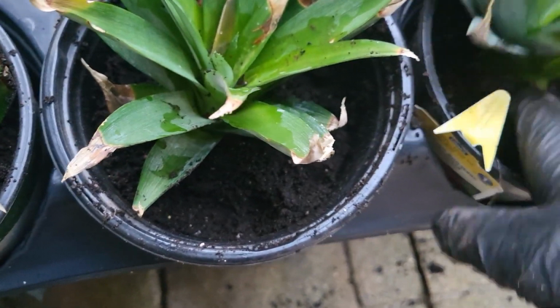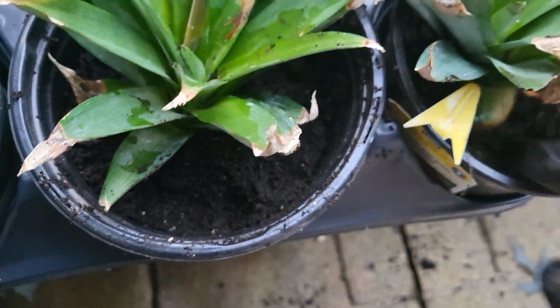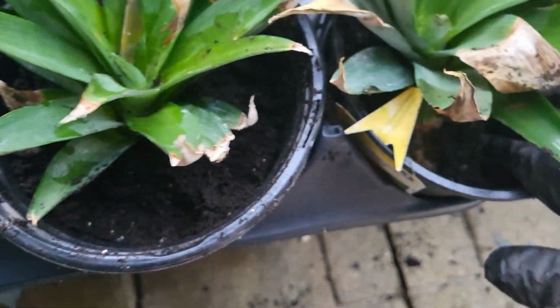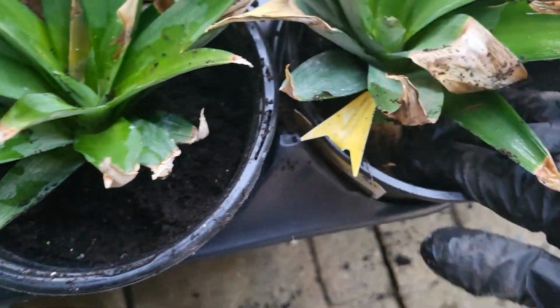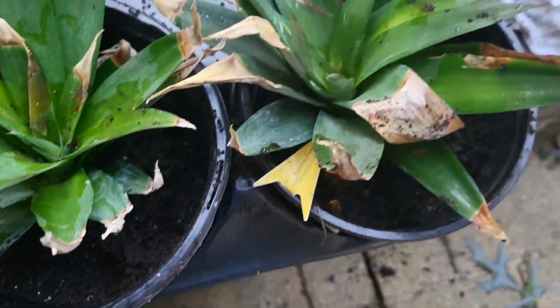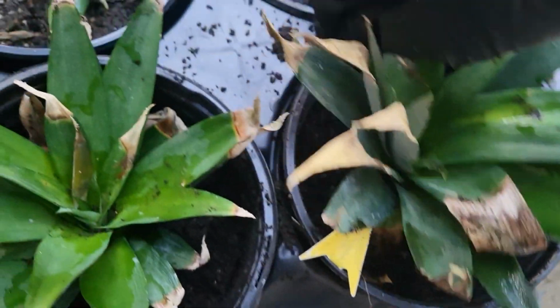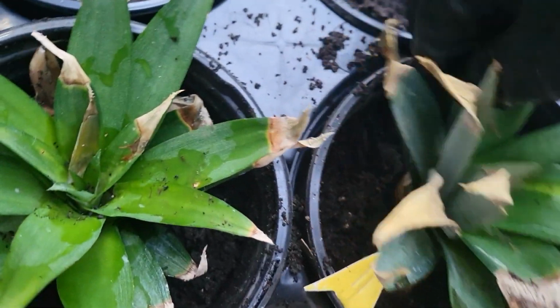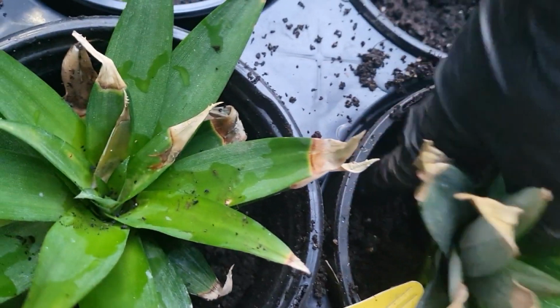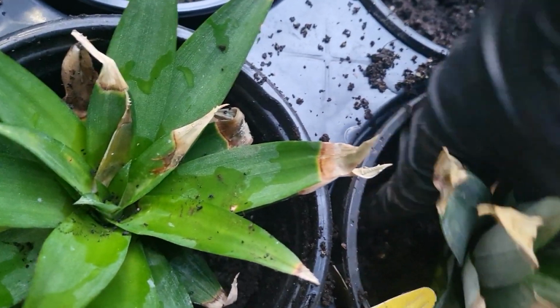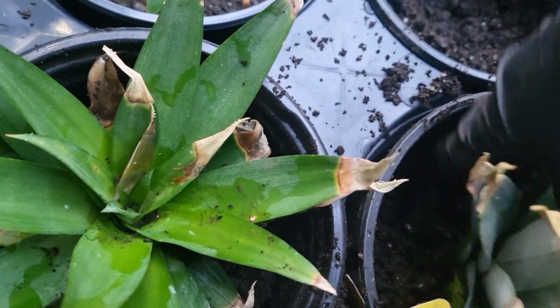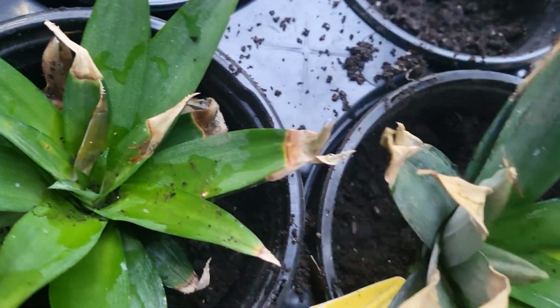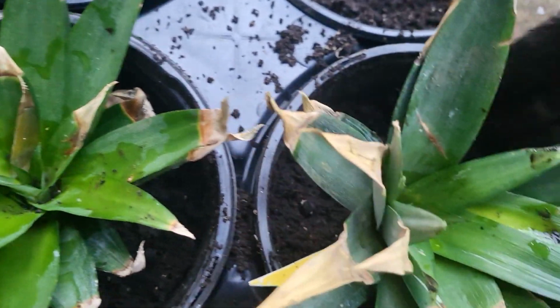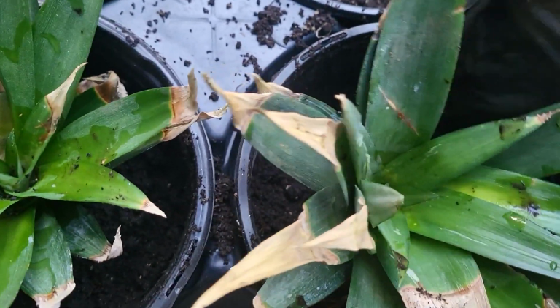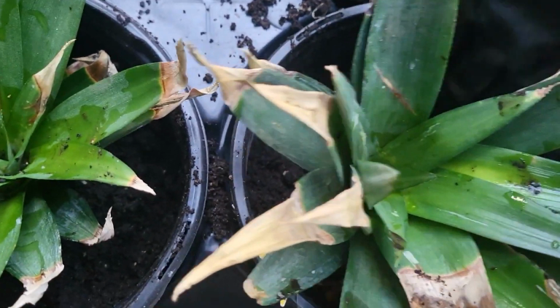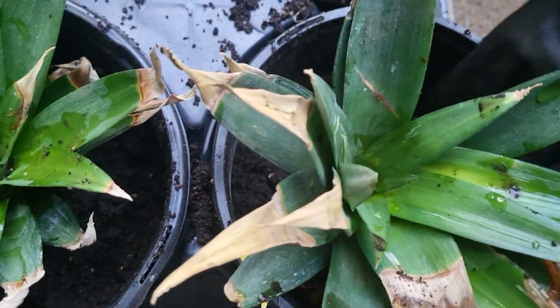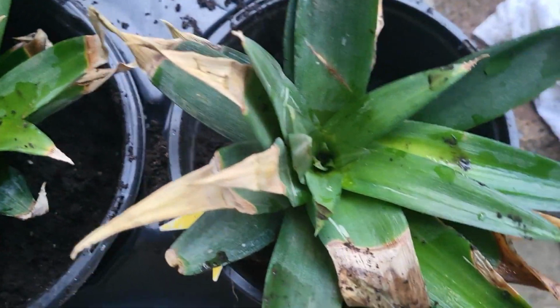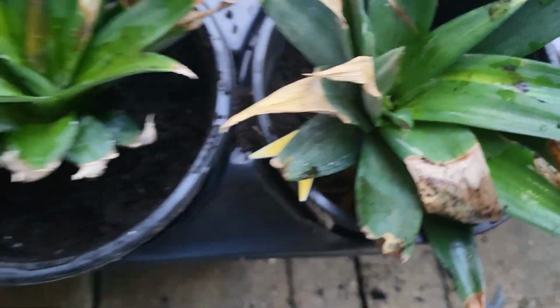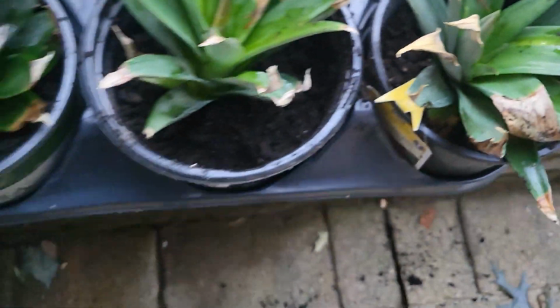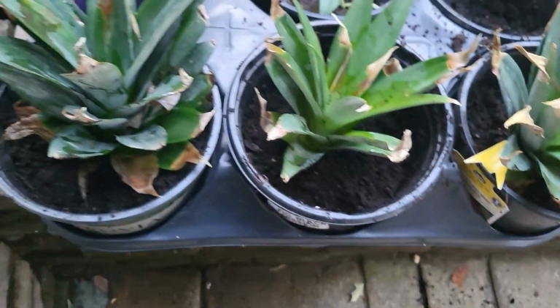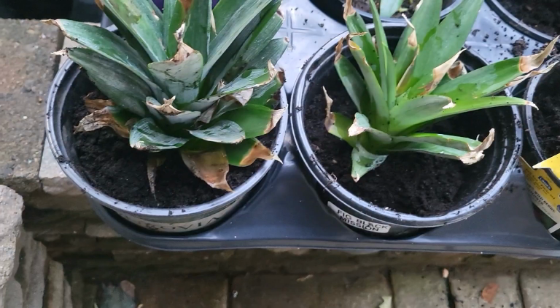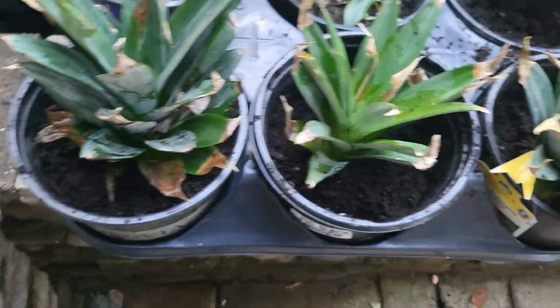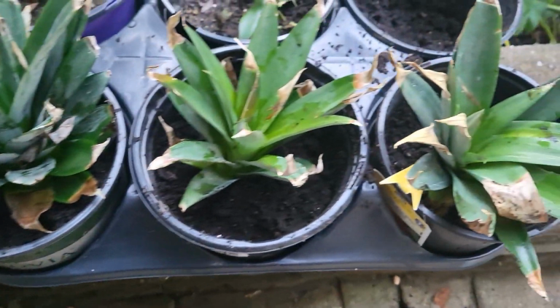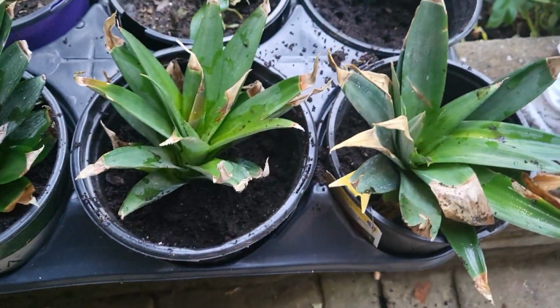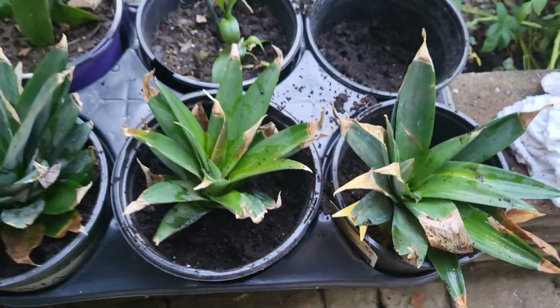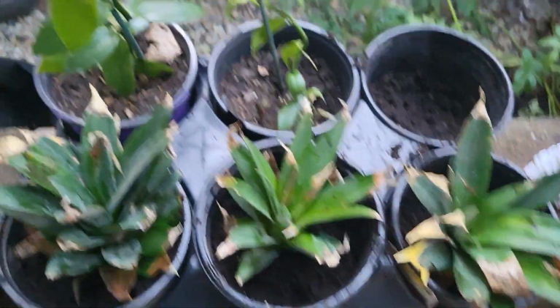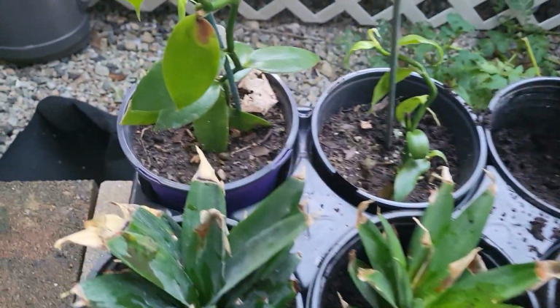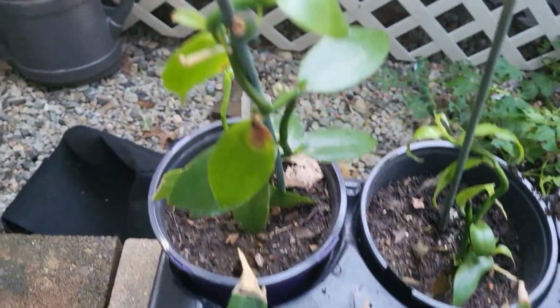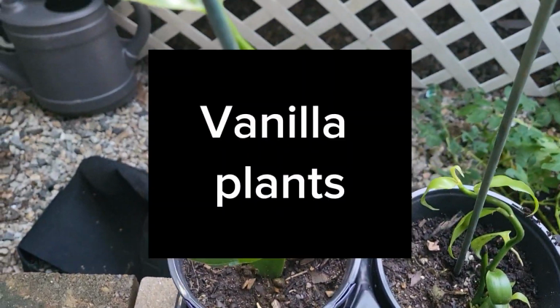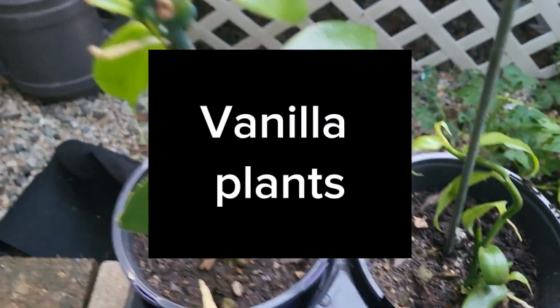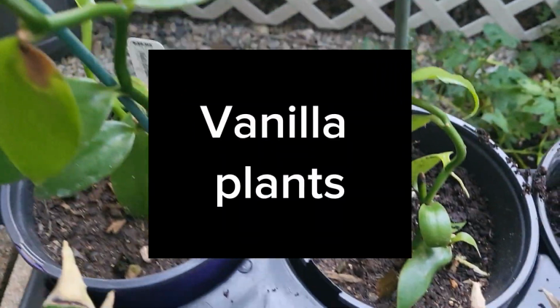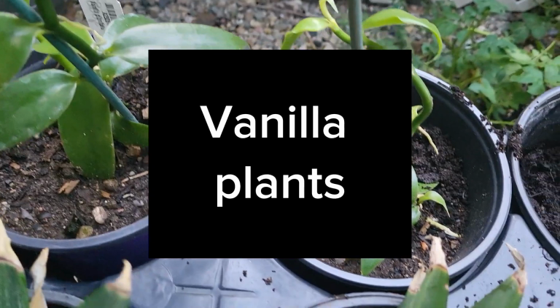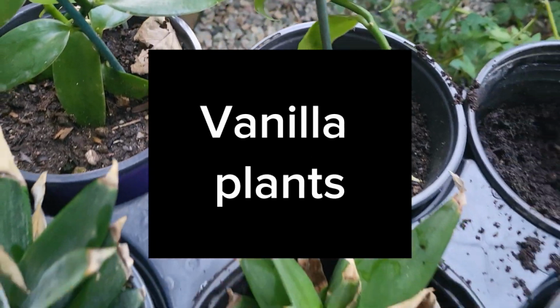Here they are and I'm getting them started outdoors. We still have time in the season so they're going to get some really good sunlight and be established. The roots are already going to start growing into the soil — this is just chicken compost mixed with native soil.